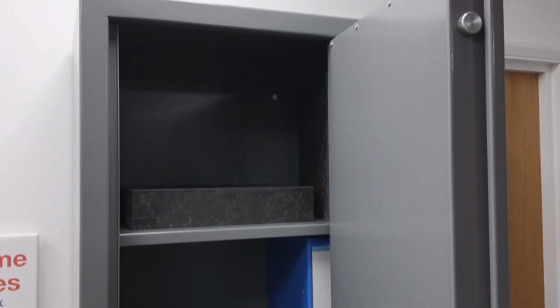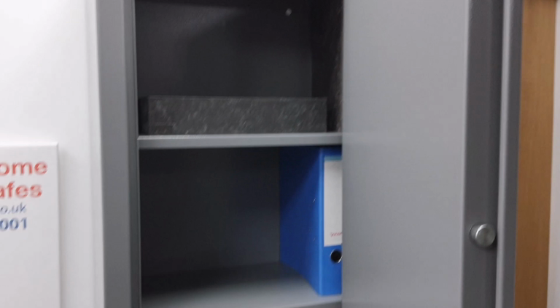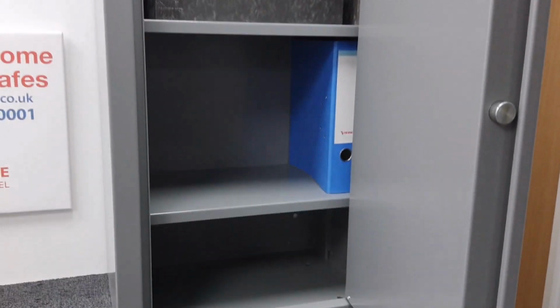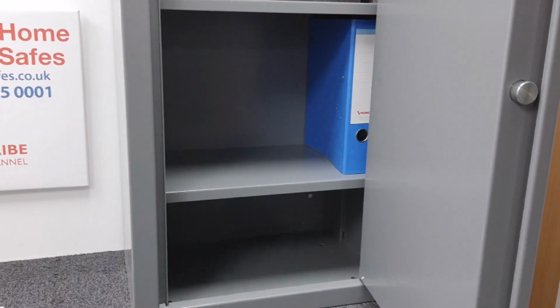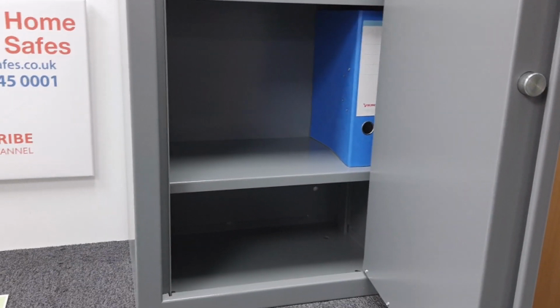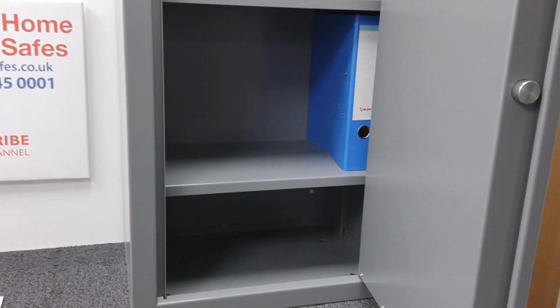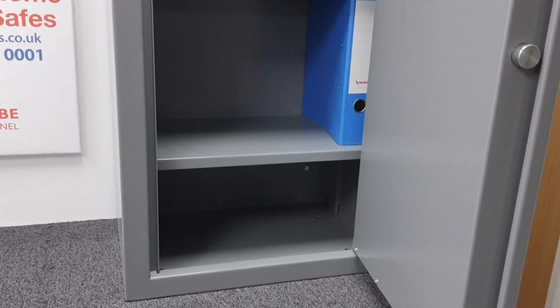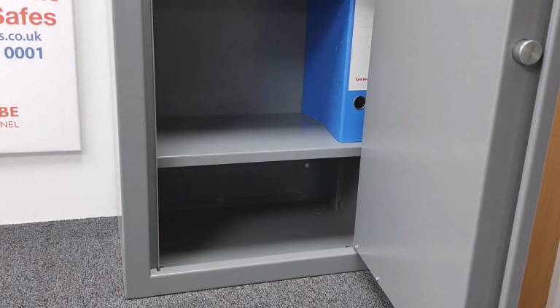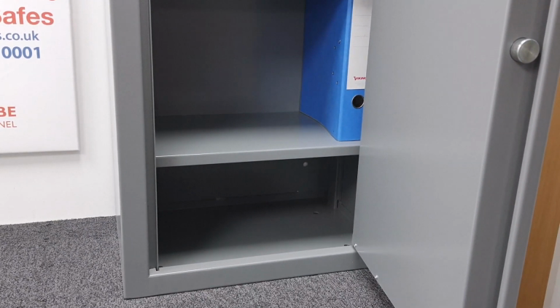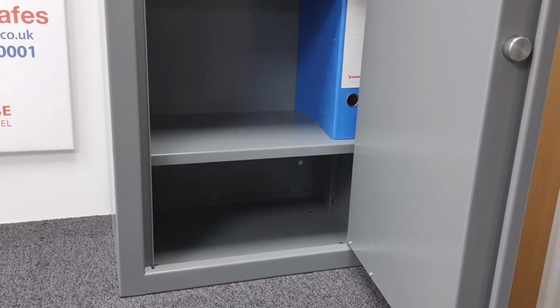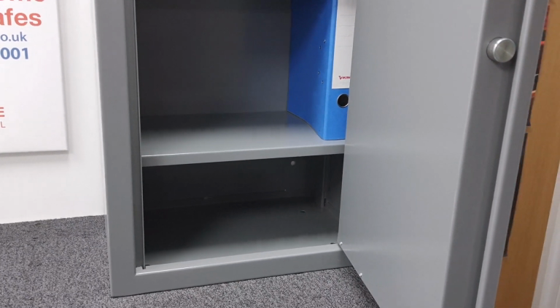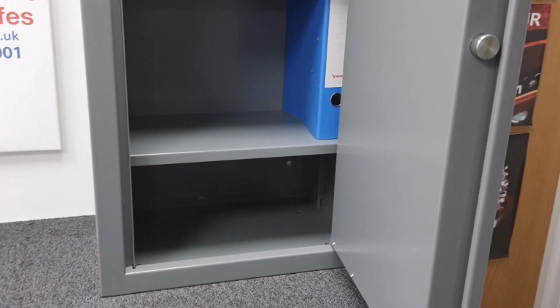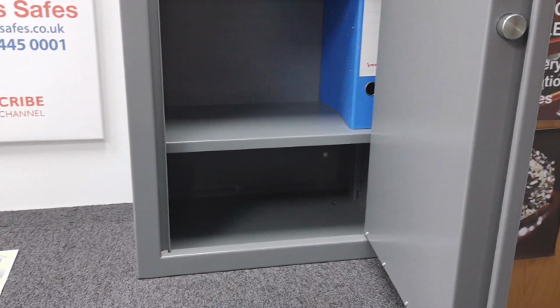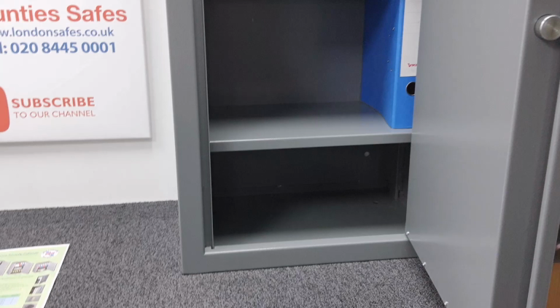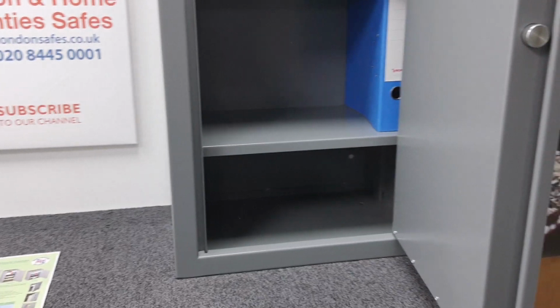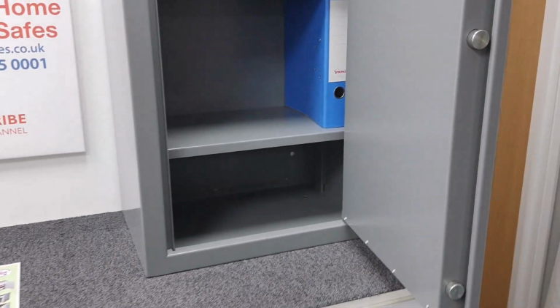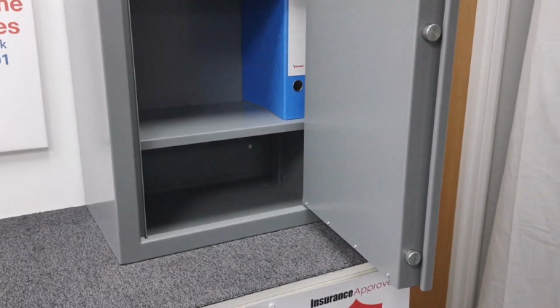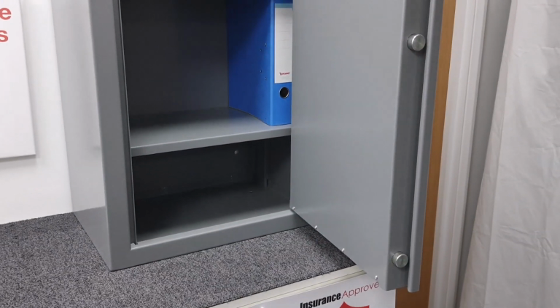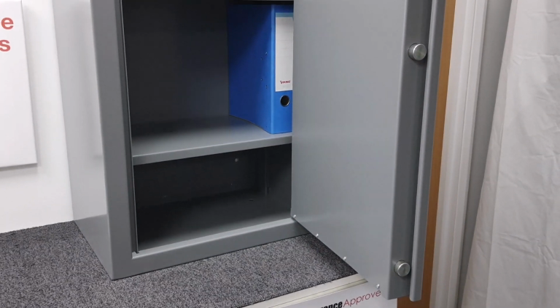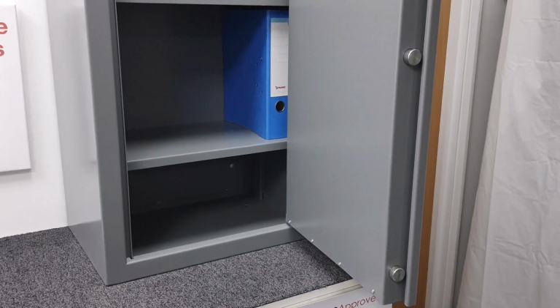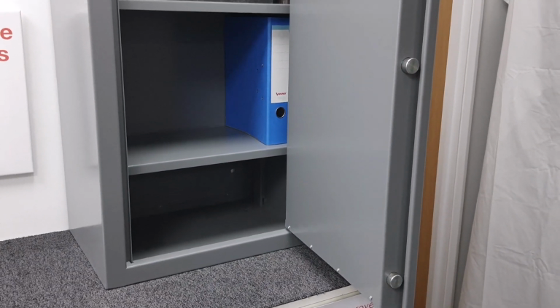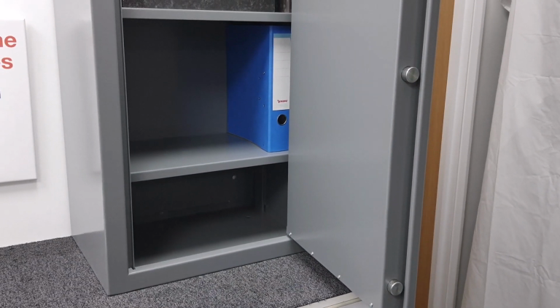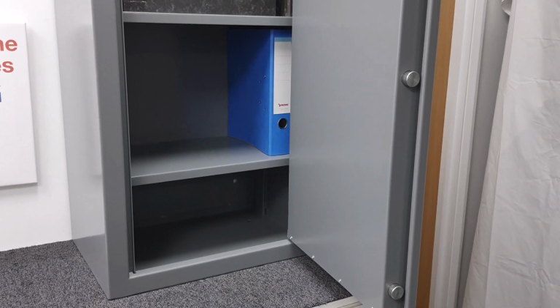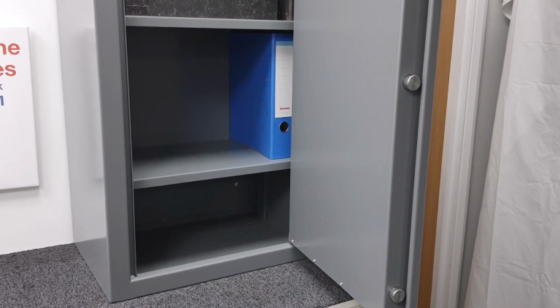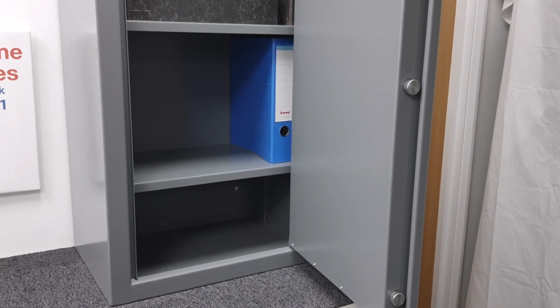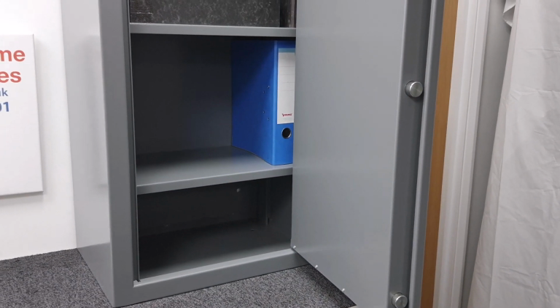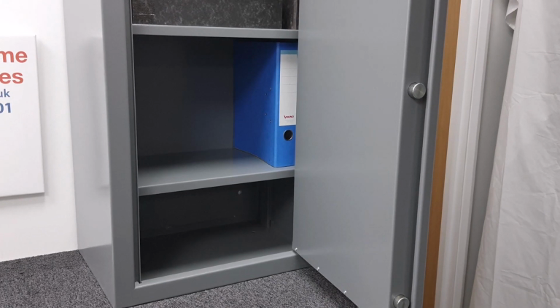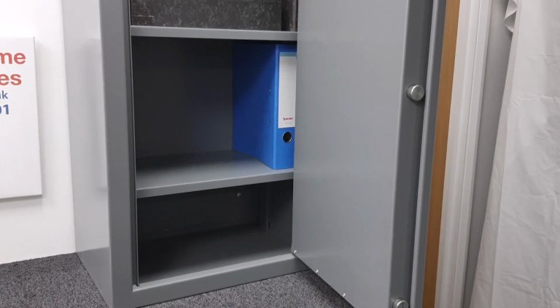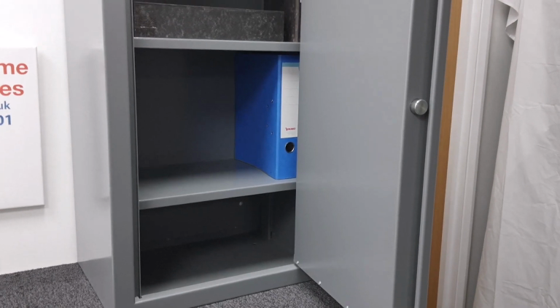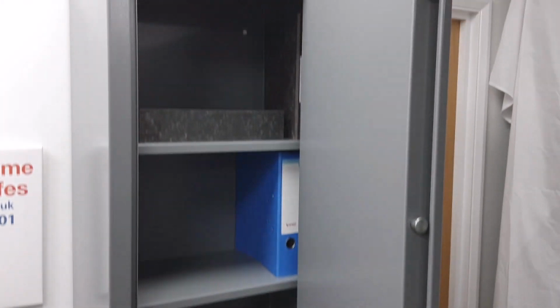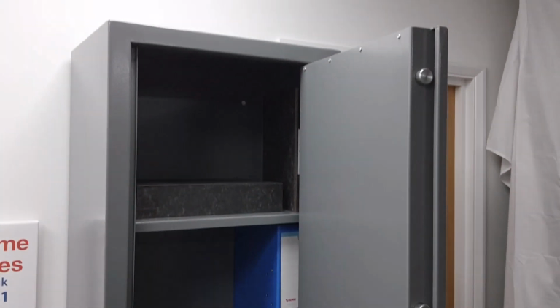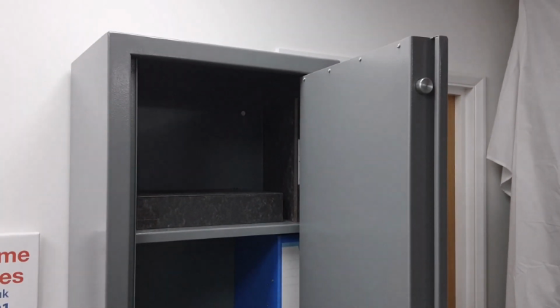So it's not a safe as such, although it can be classified as one. The recommended insurance rating, if you're going to treat it as a safe, is £2,000 in cash or £20,000 in valuables — which I think is about right.